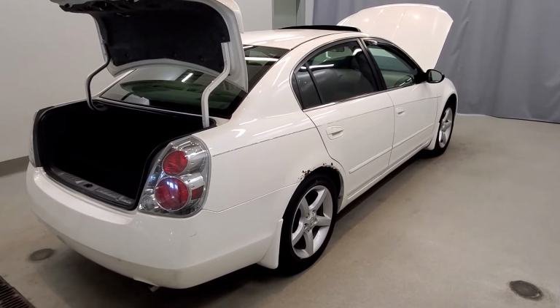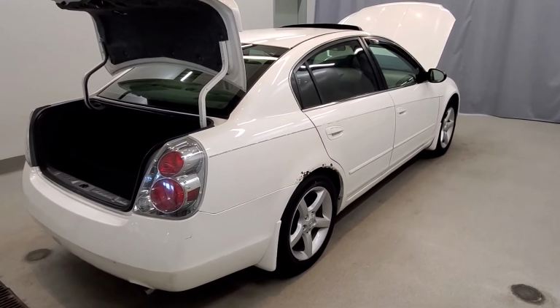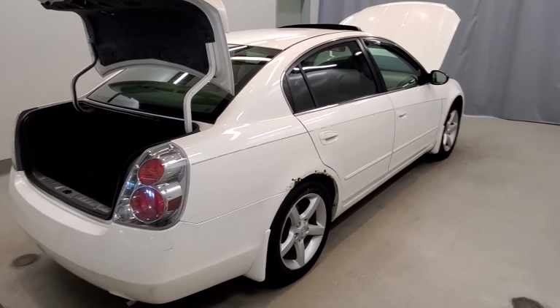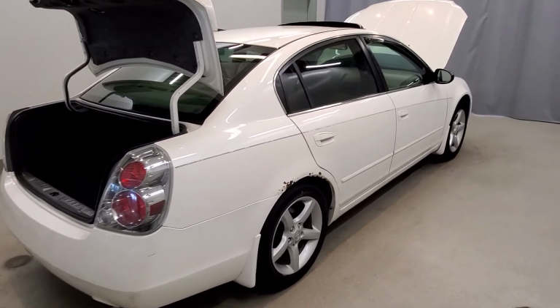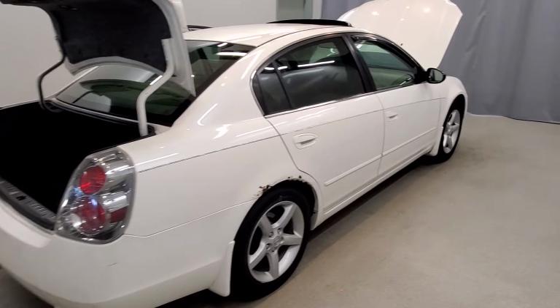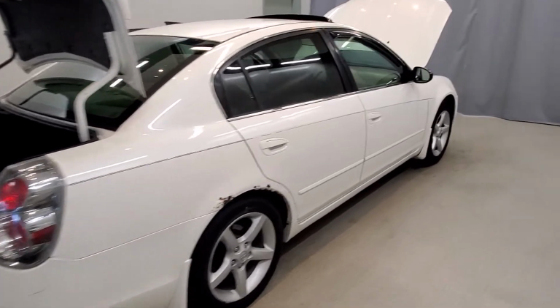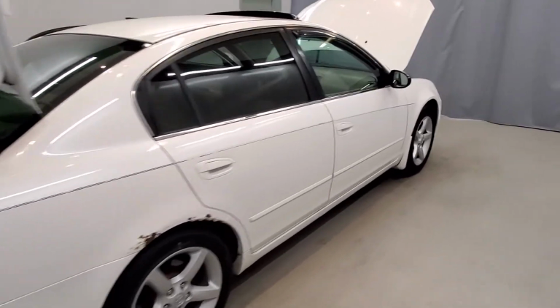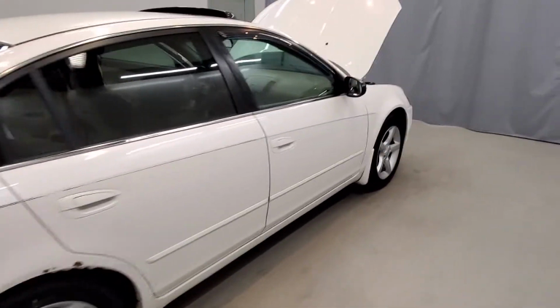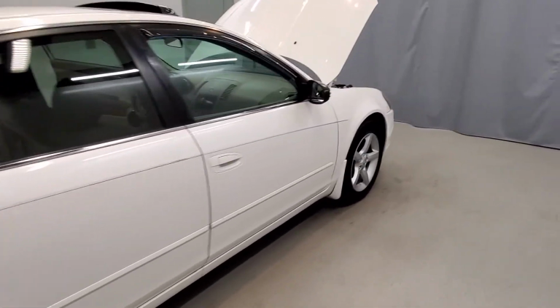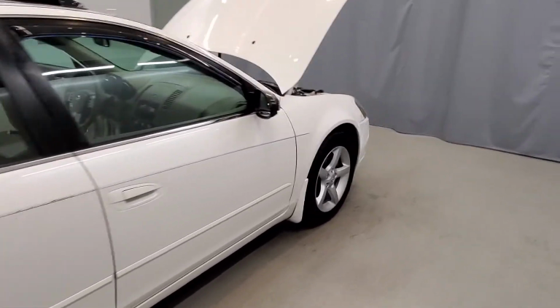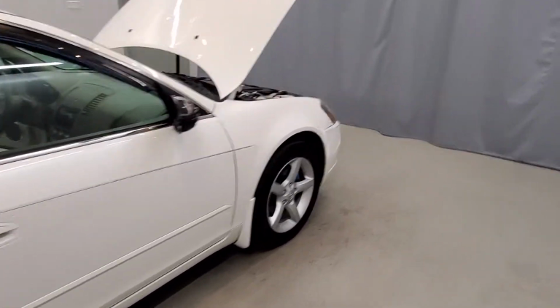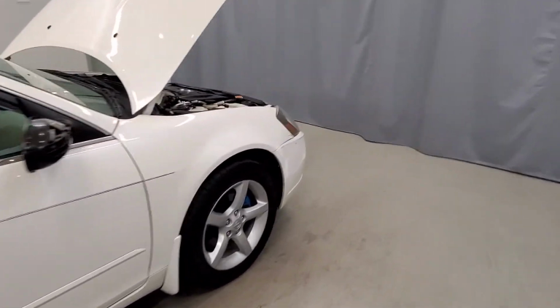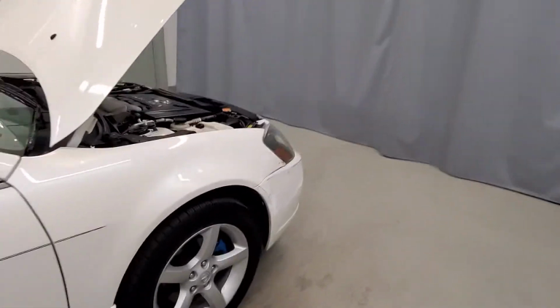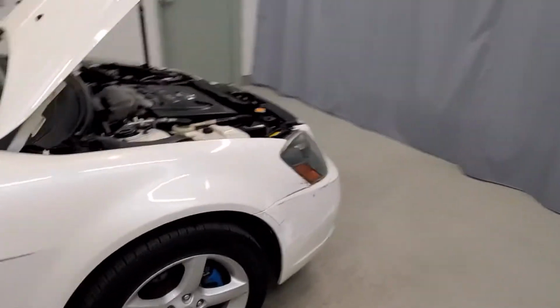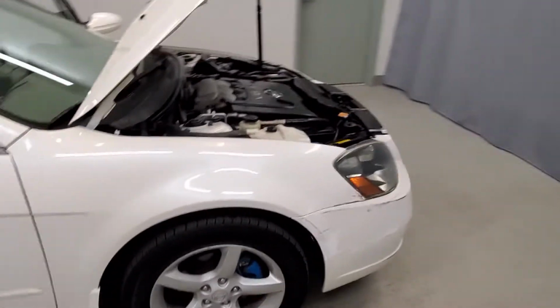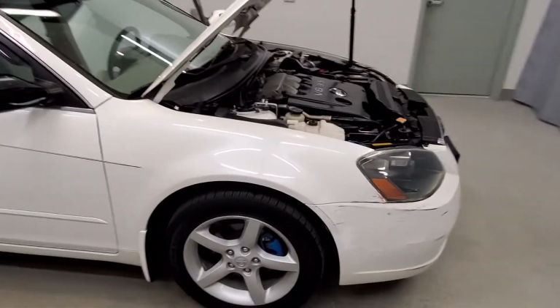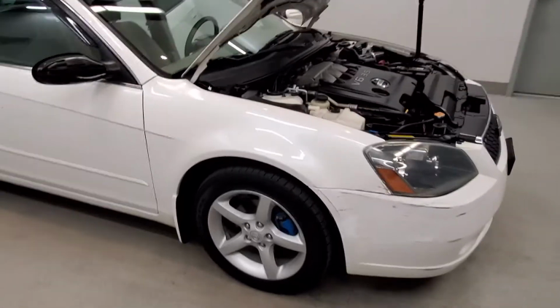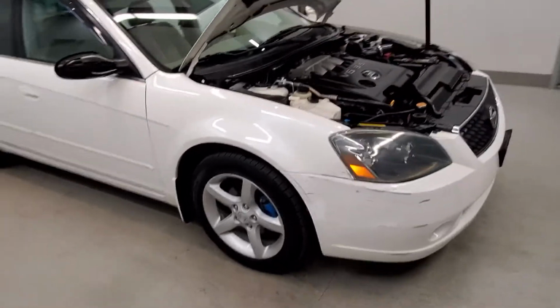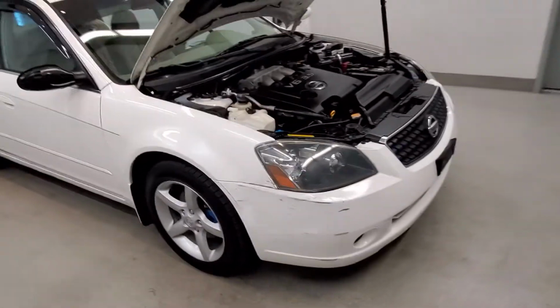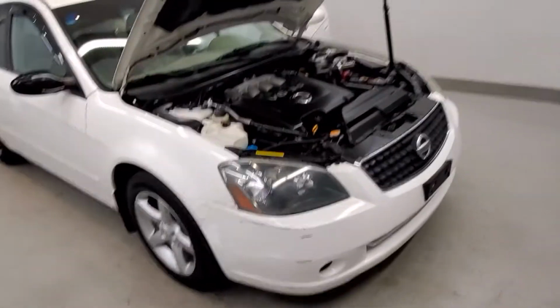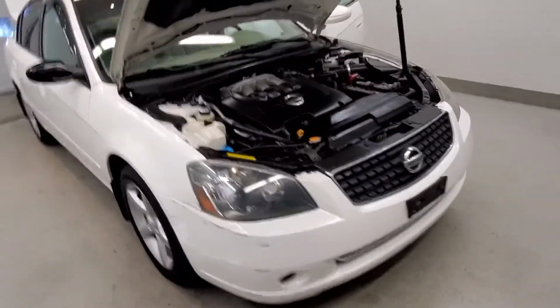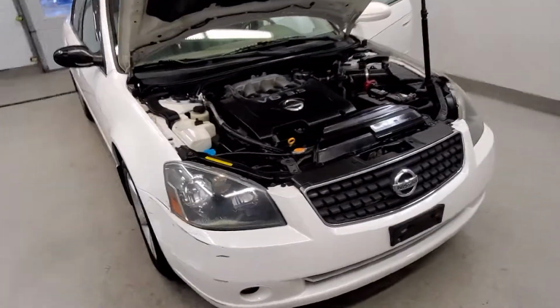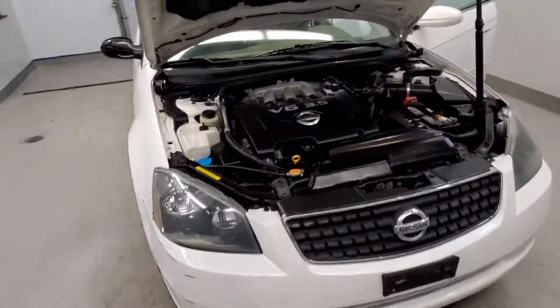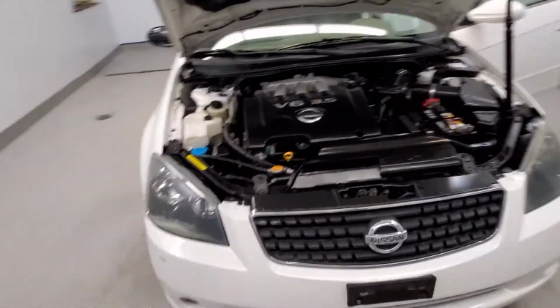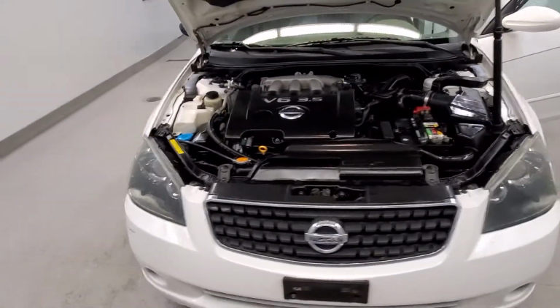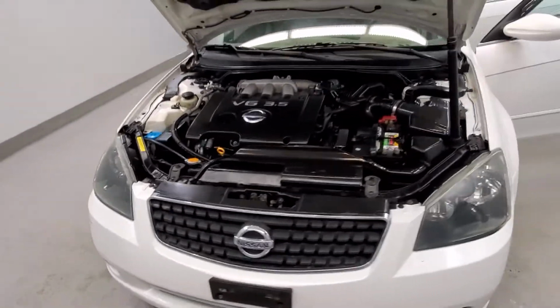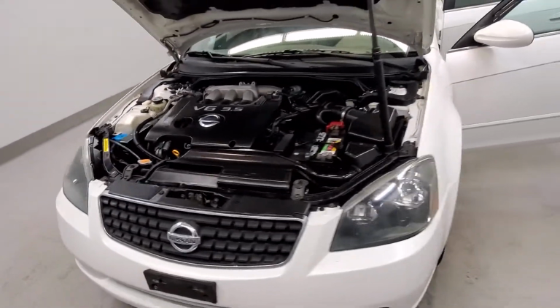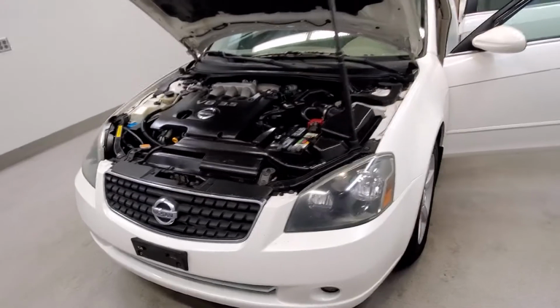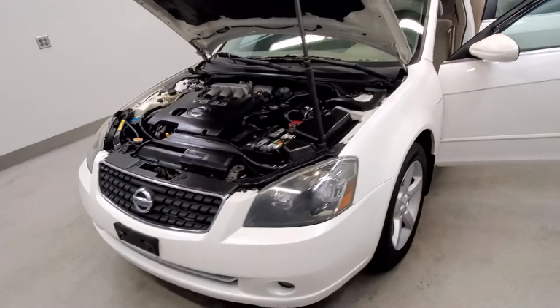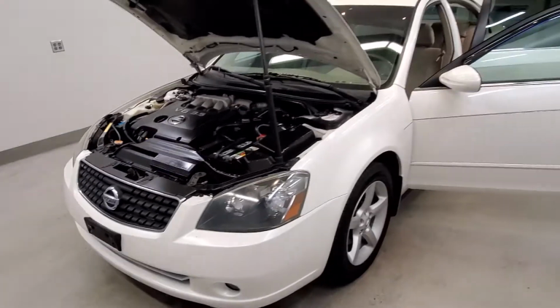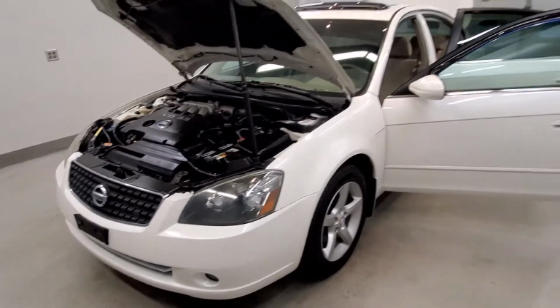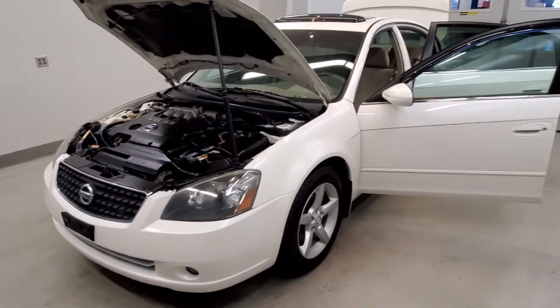This vehicle comes with a four-wheel independent suspension system with speed-sensitive steering, traction control, four-wheel disc brakes, ABS brakes, dual front impact airbags, dual front side impact airbags, front and rear anti-roll bars, occupant sensing airbag, rear anti-roll bar with brake assist, and panic alarm with security system.